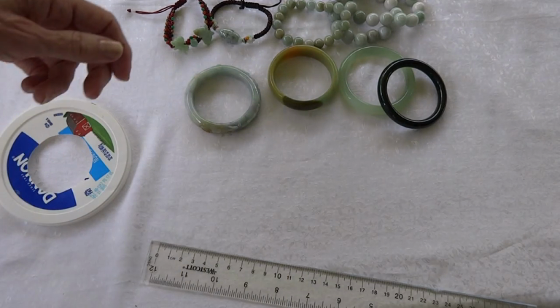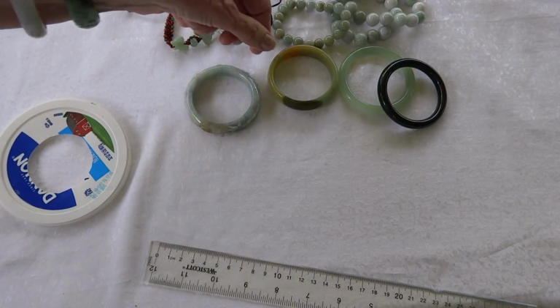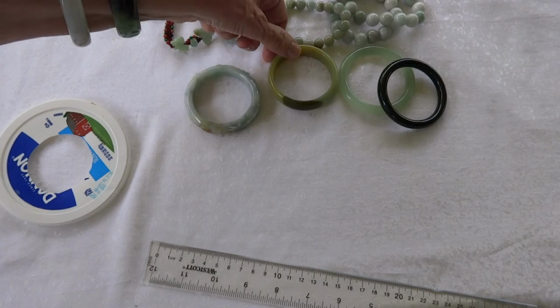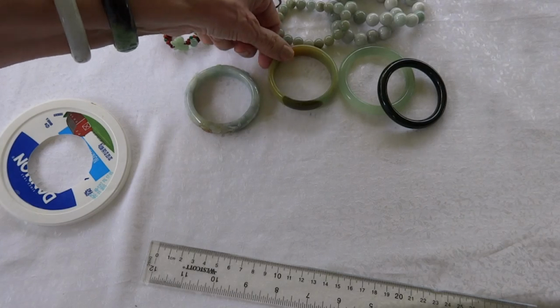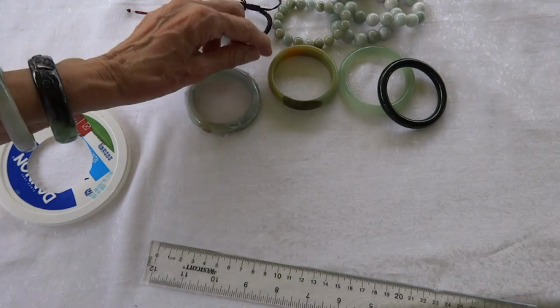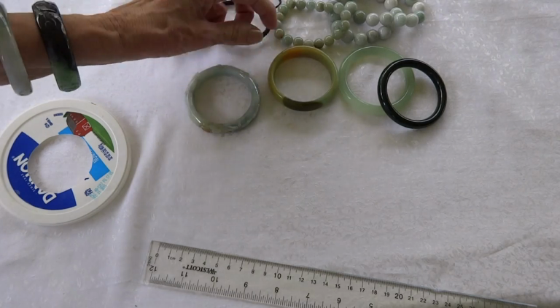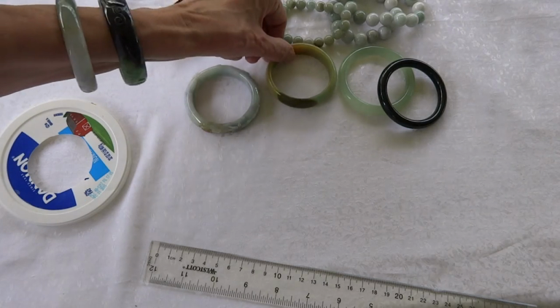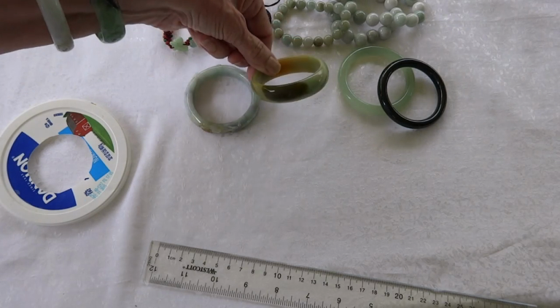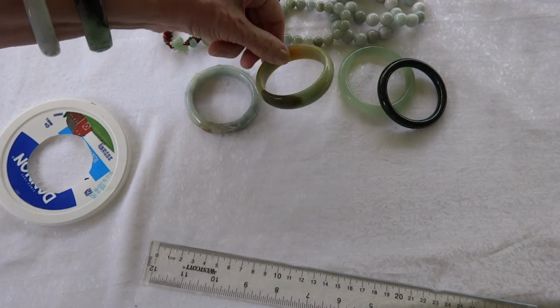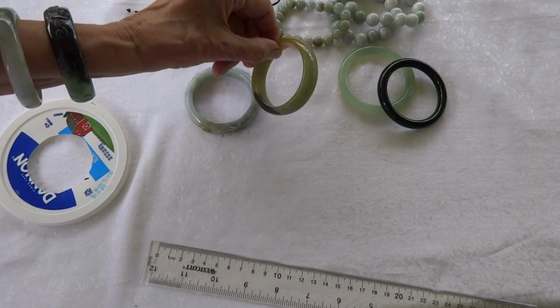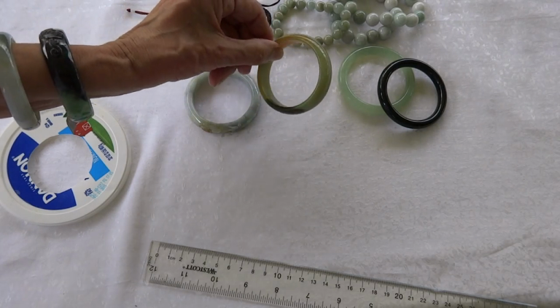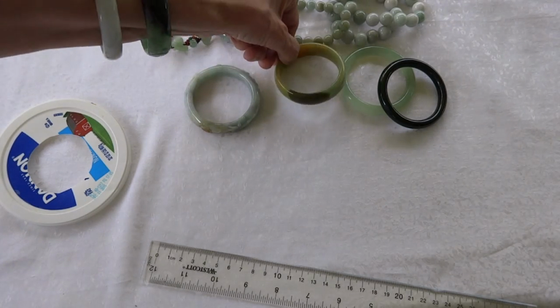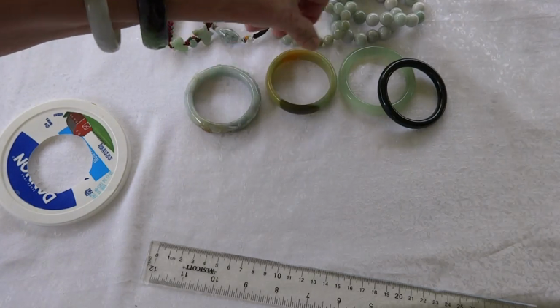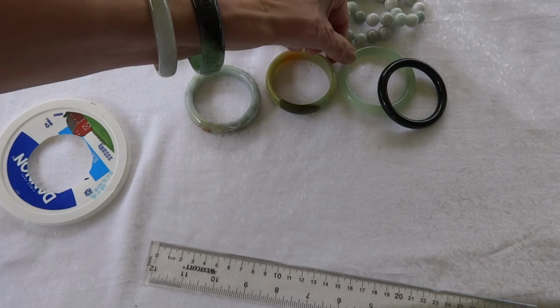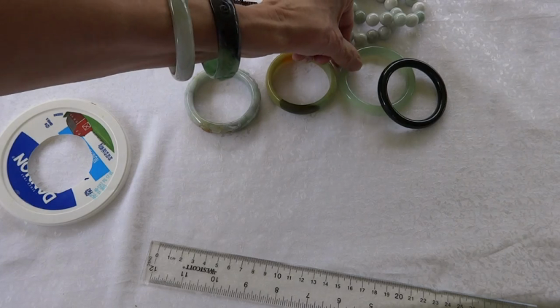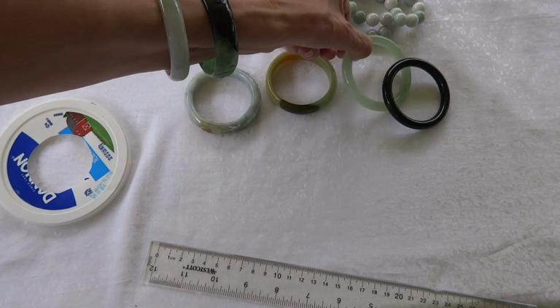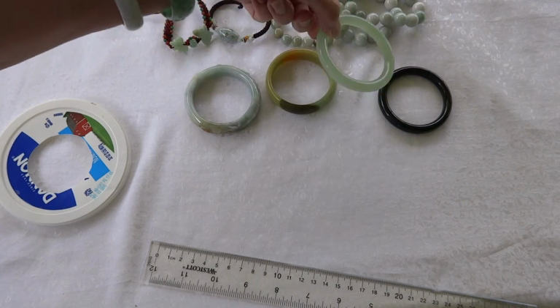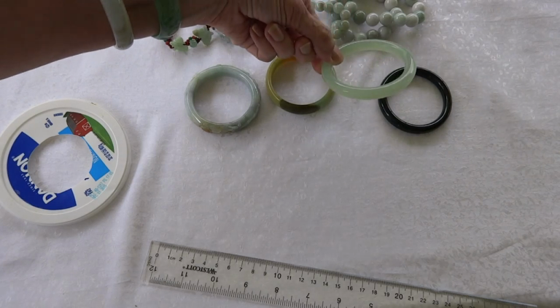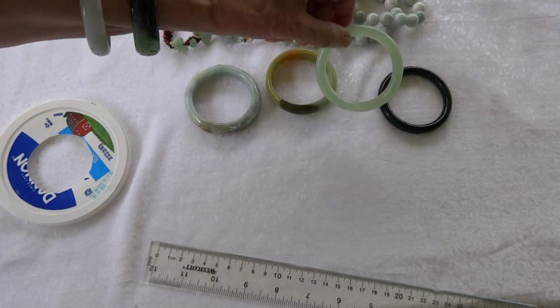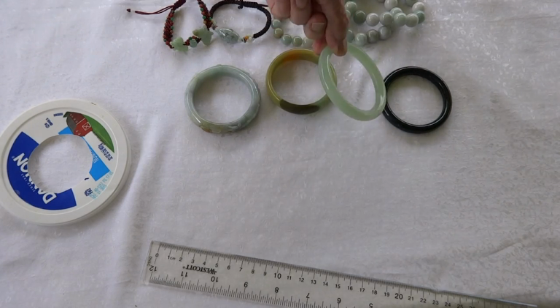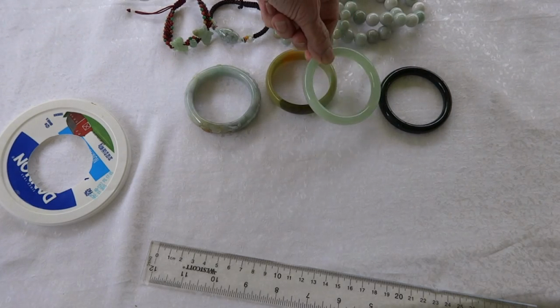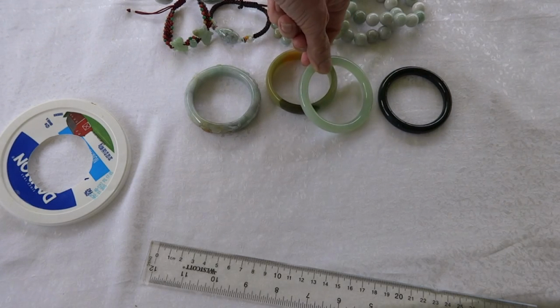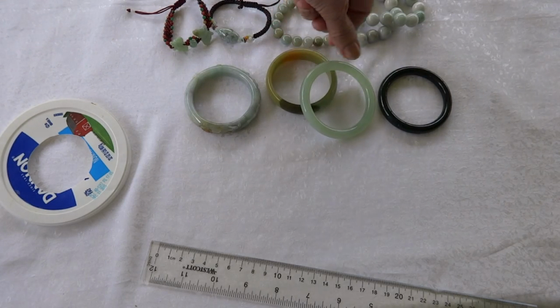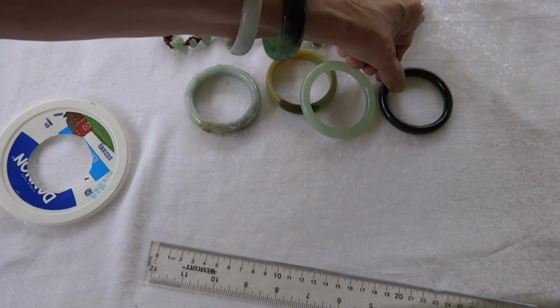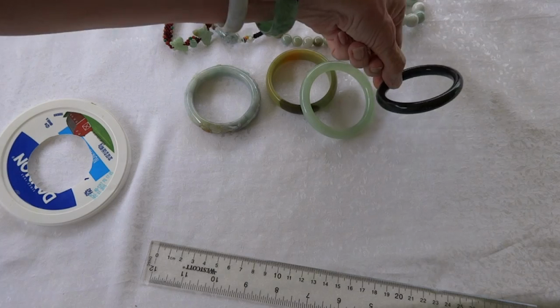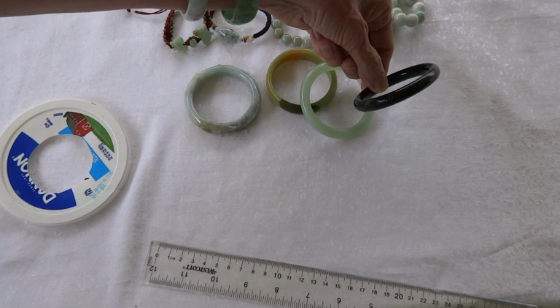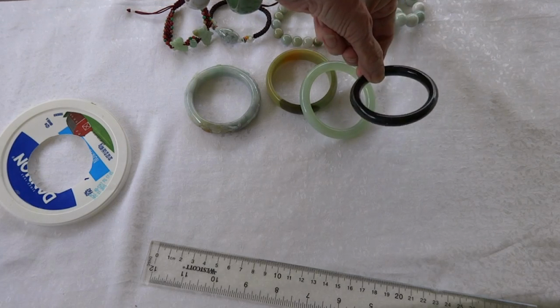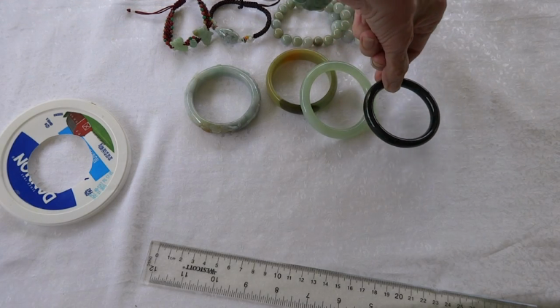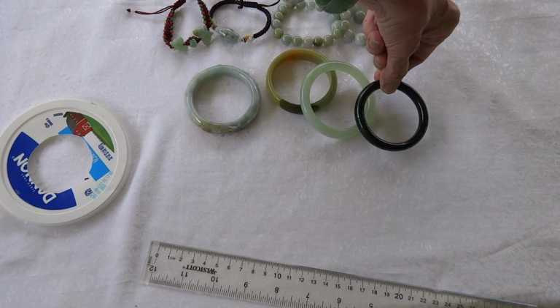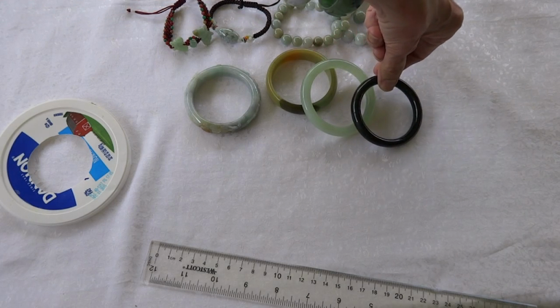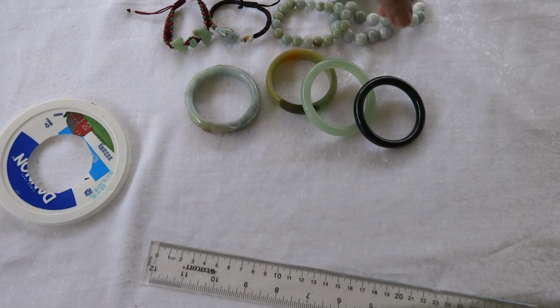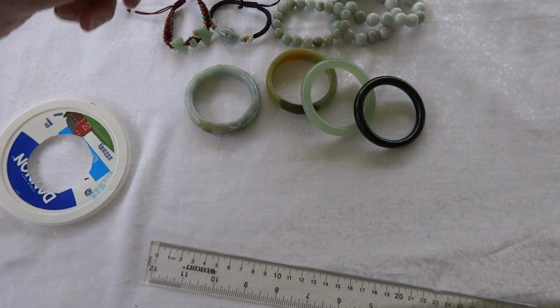At Ying Yu Jade we also have Chinese jade — this is our natural color river jade. We have classic round light green translucent jade bangle bracelets, and we have black, which is really a deep deep green, and white.